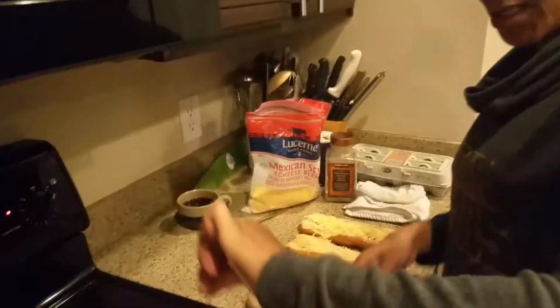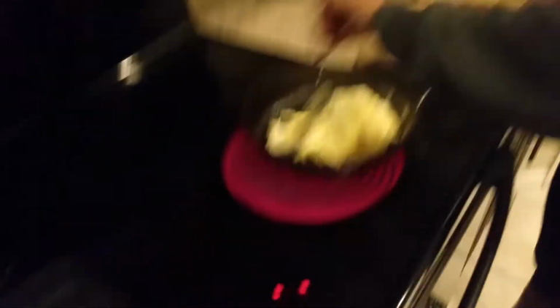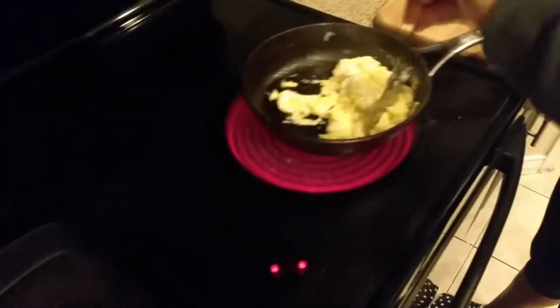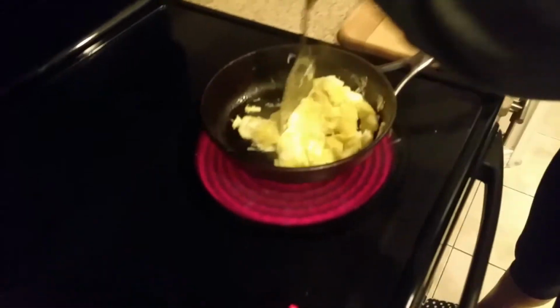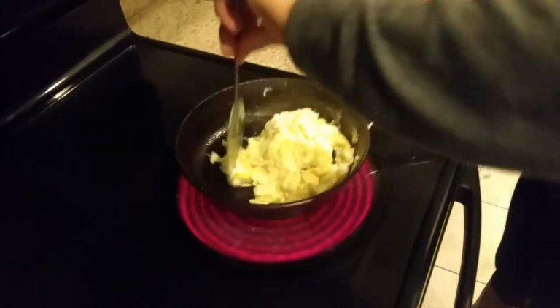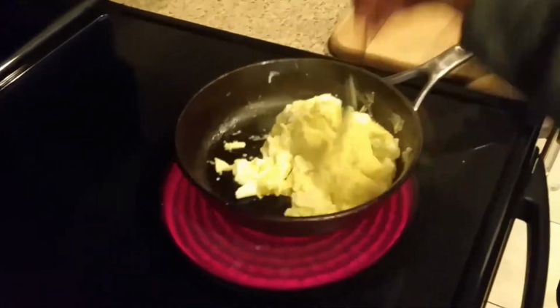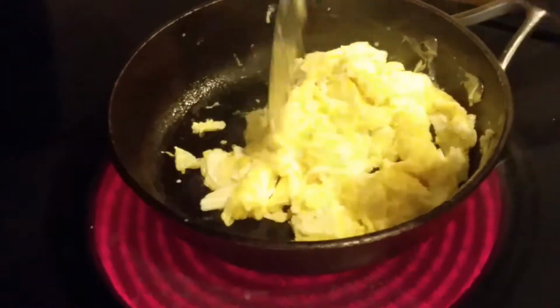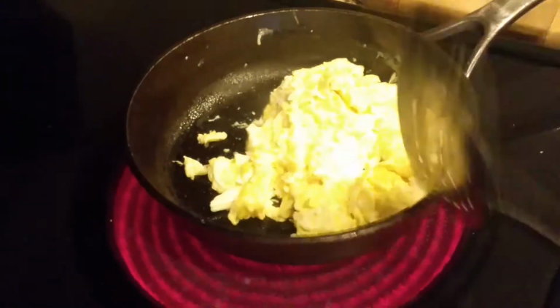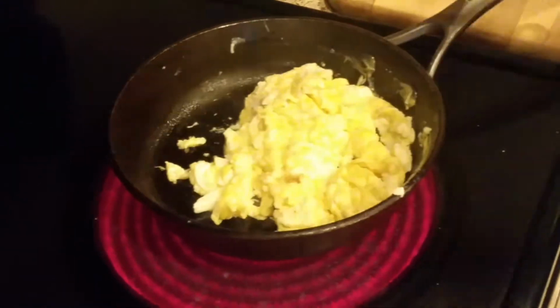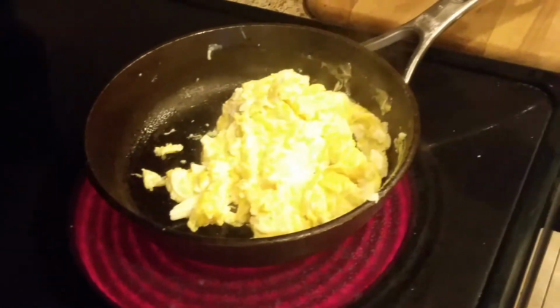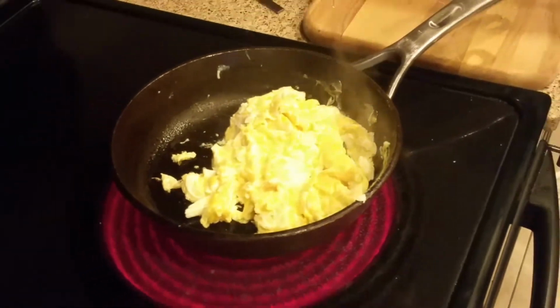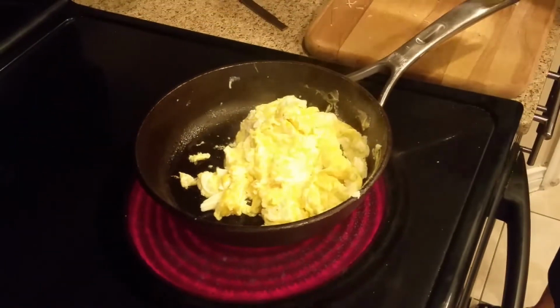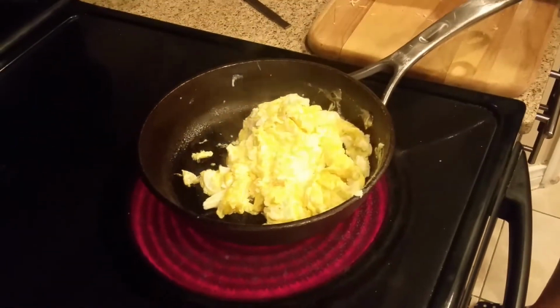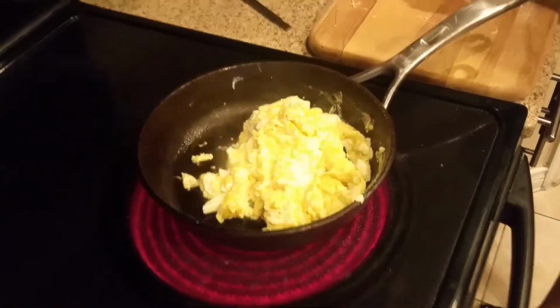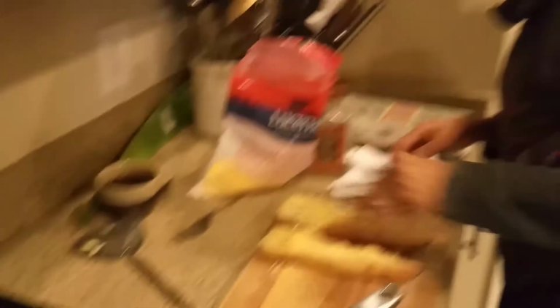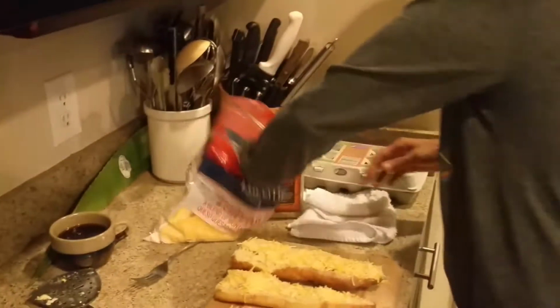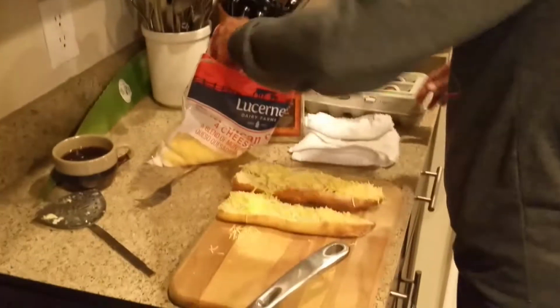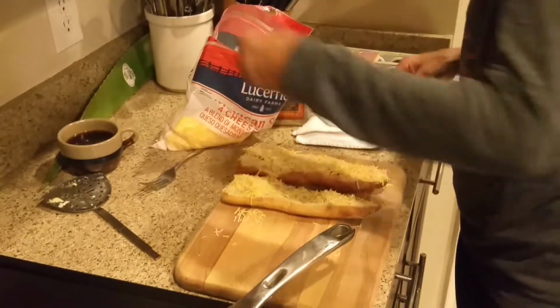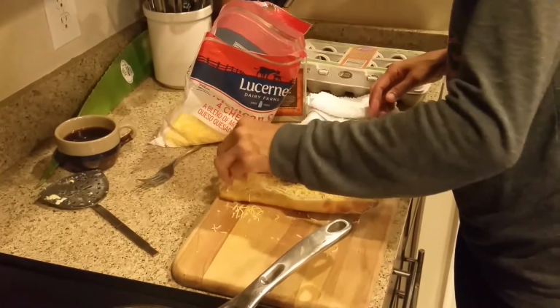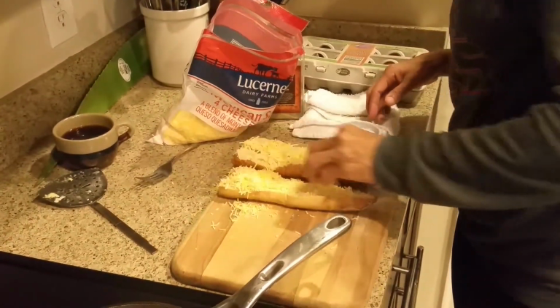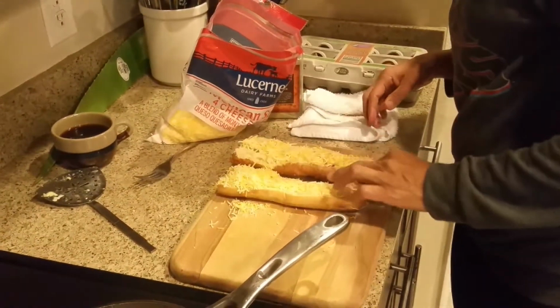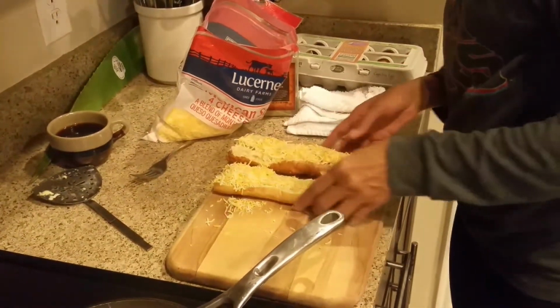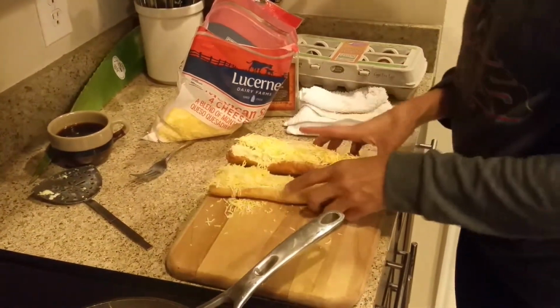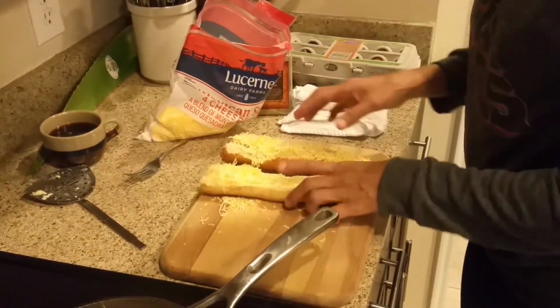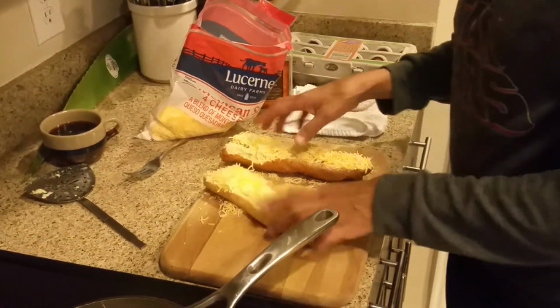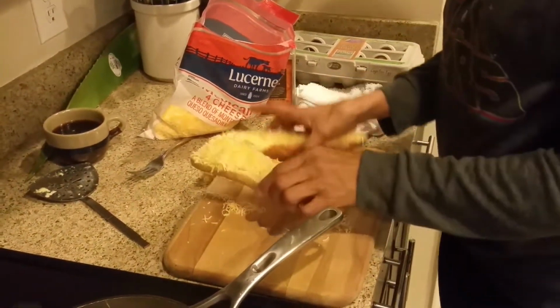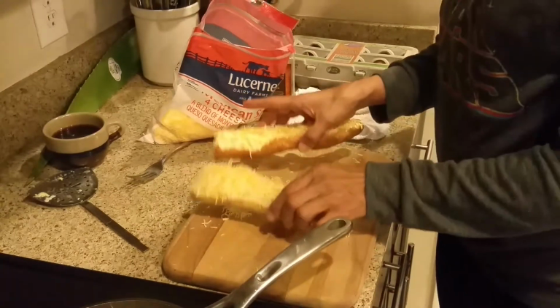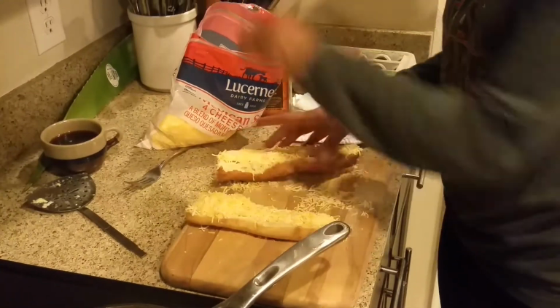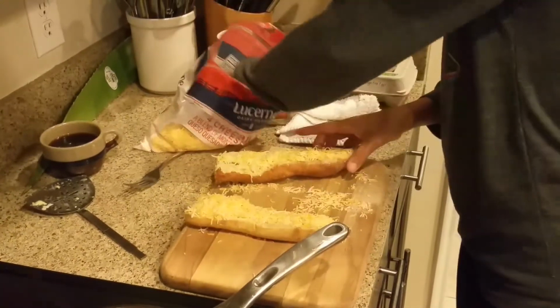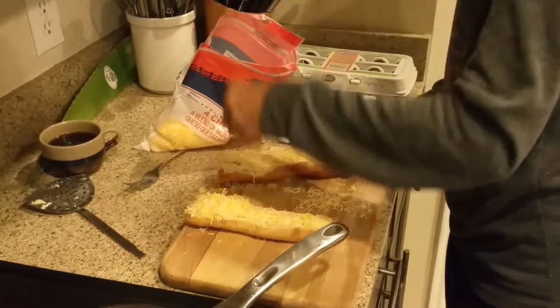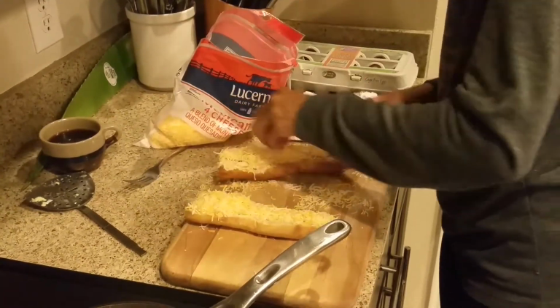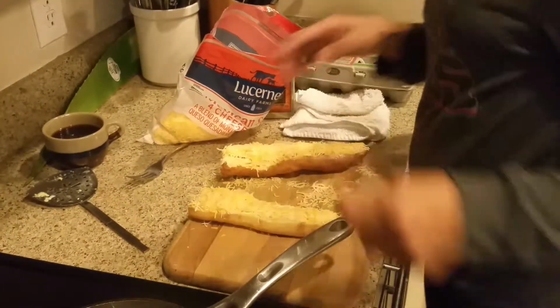What I'm putting on here is some Cobyjack cheese, which is a mix of cheeses. I always like to buy that one. I'm also going to put more cheese in my eggs. I cut two pieces of baguette and I'm going to place them now.